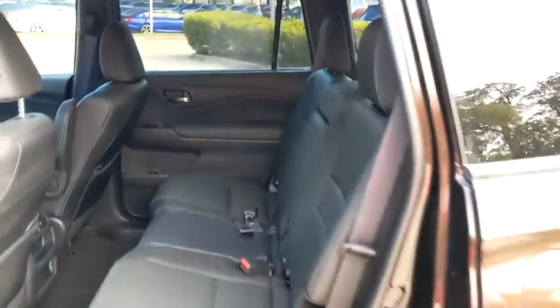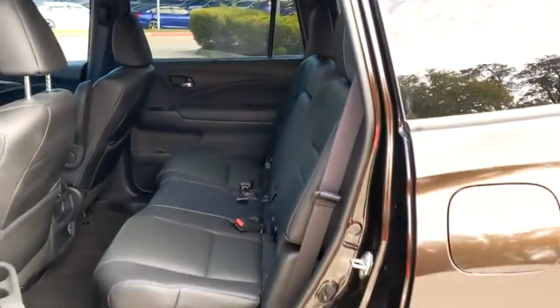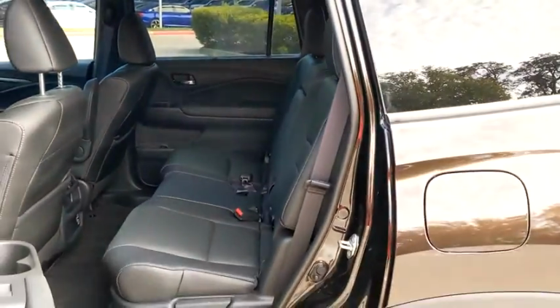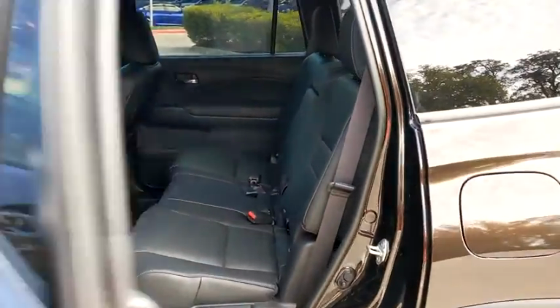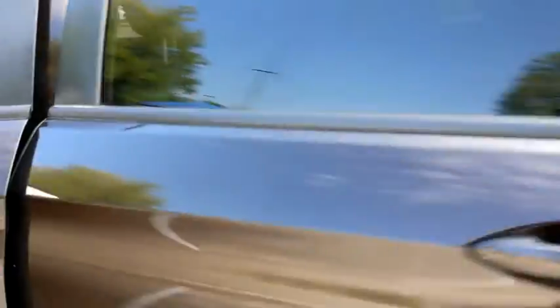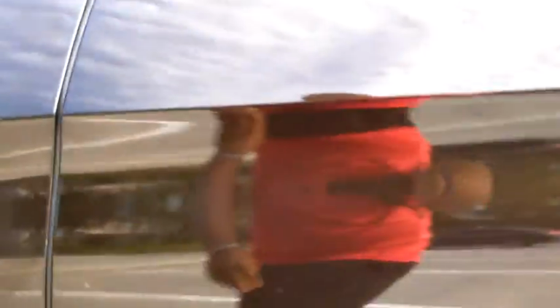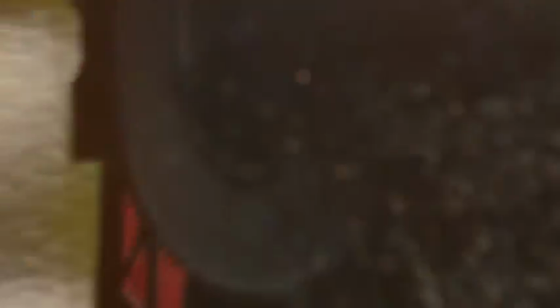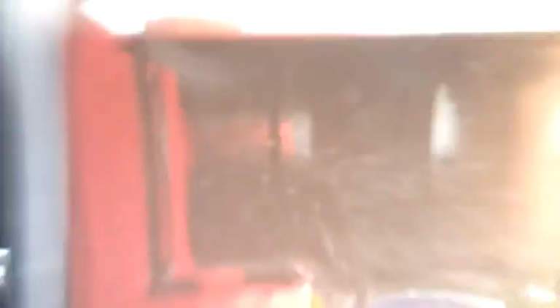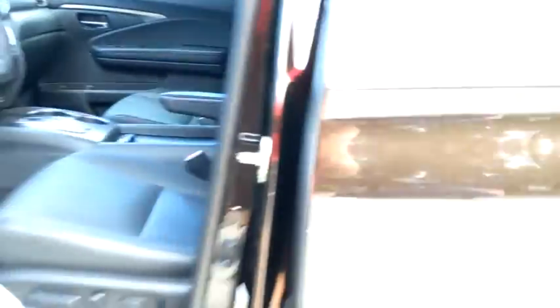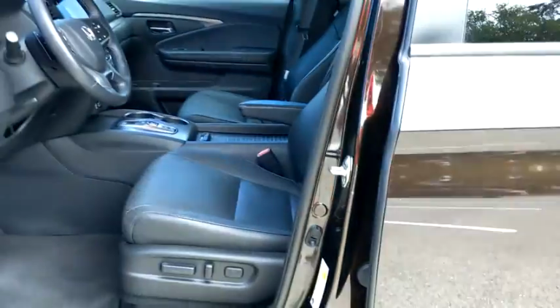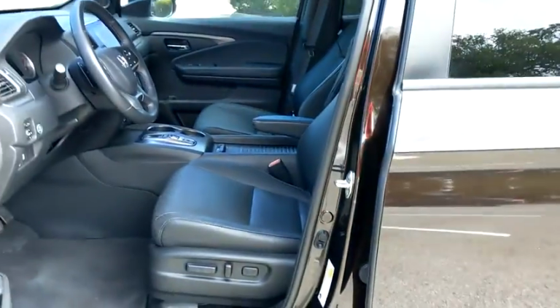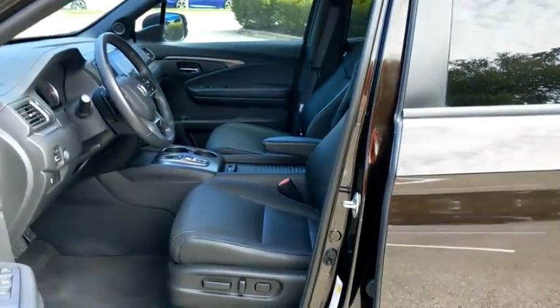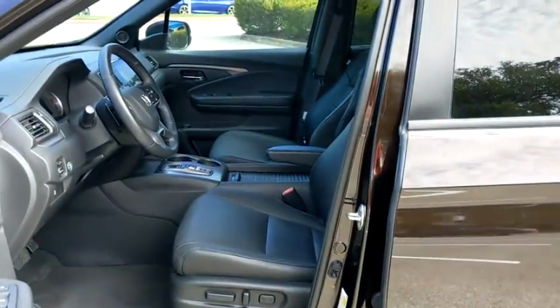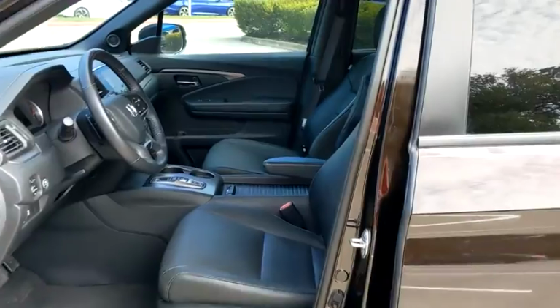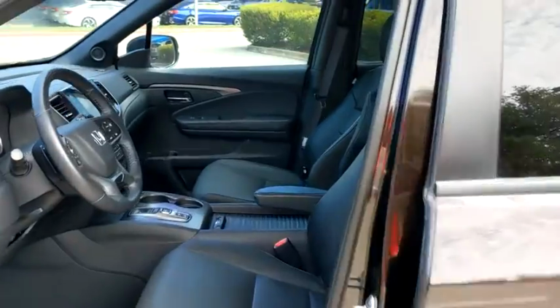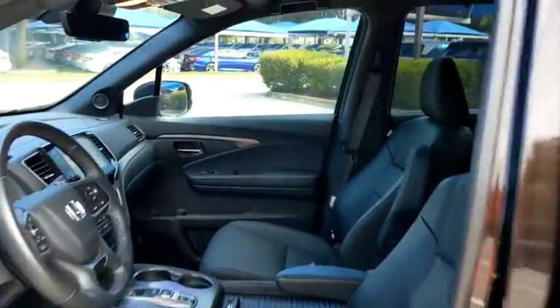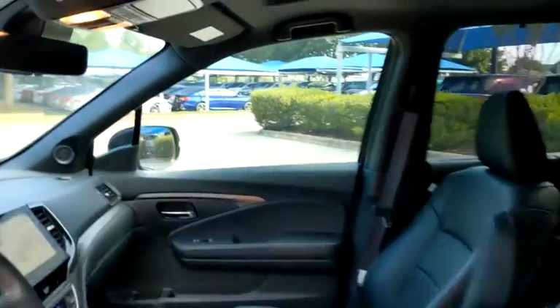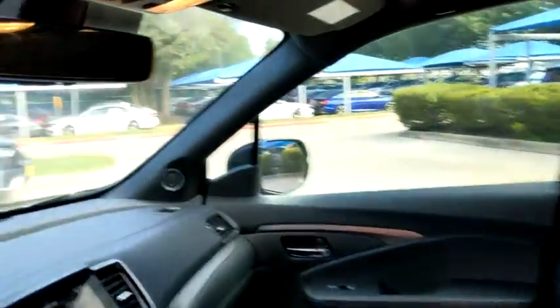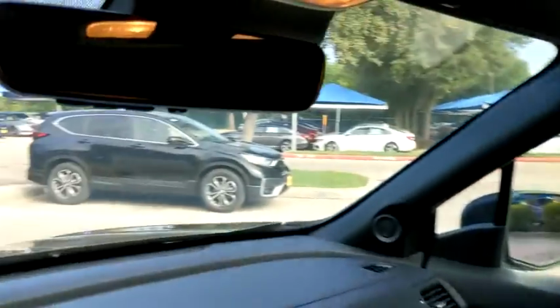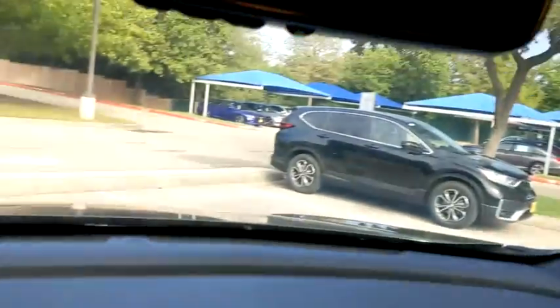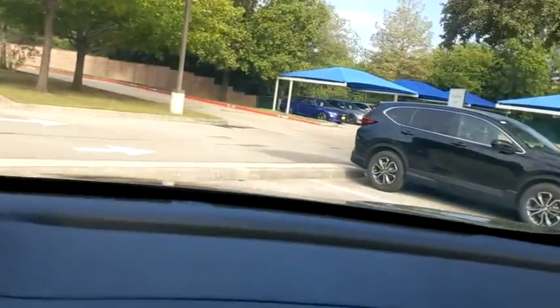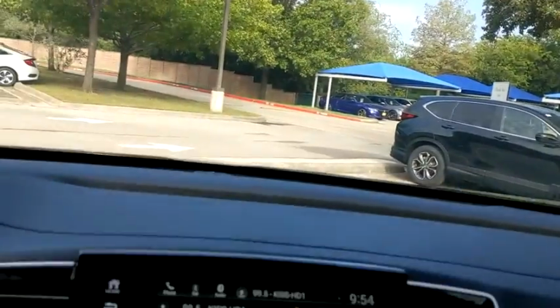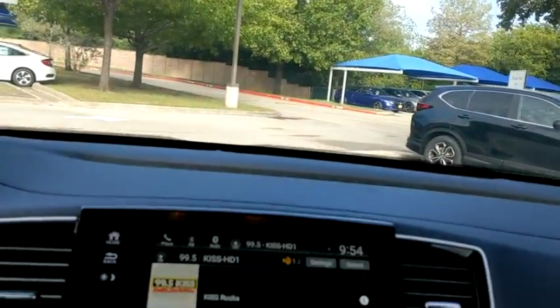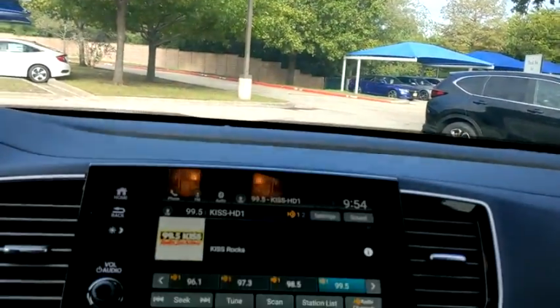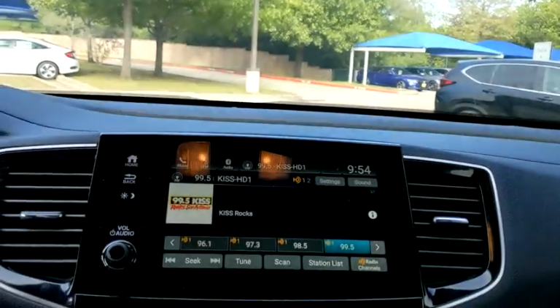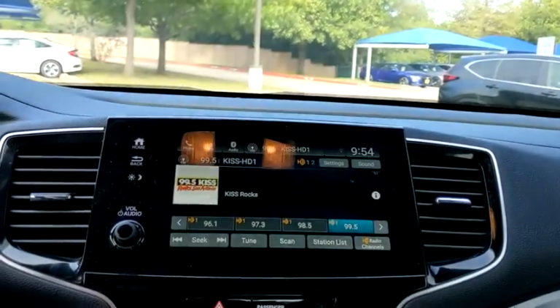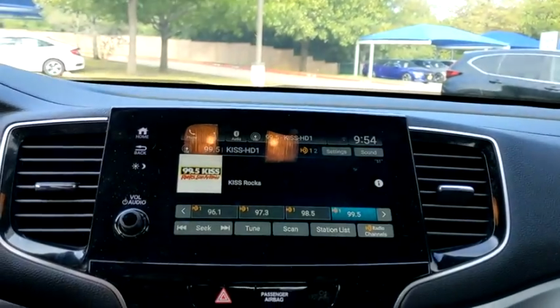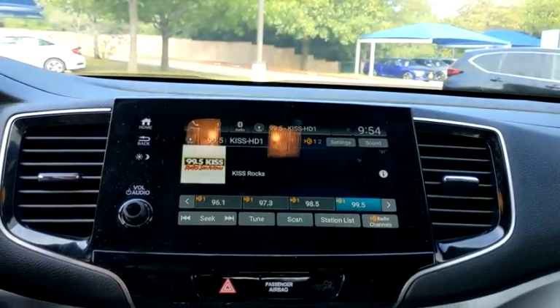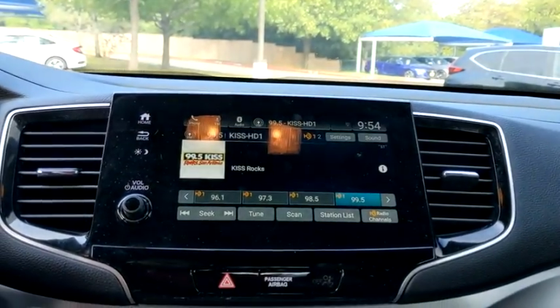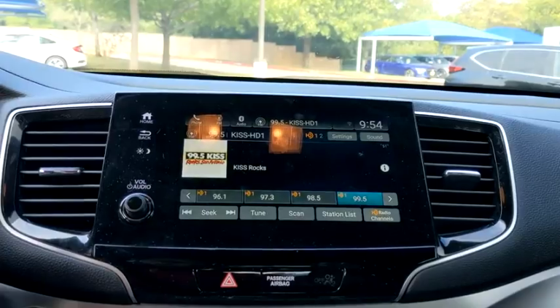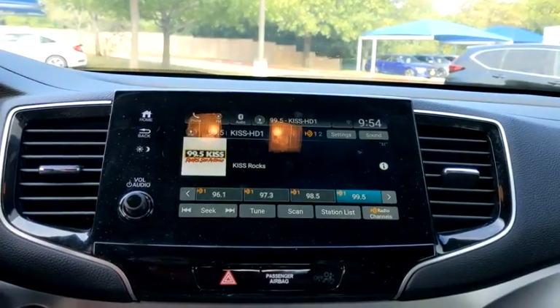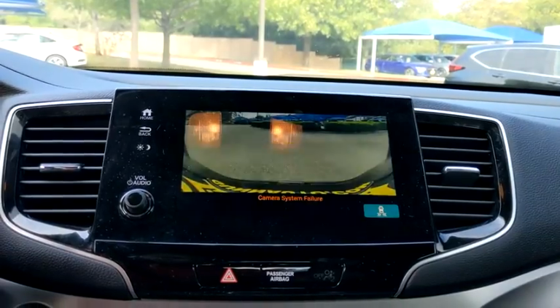Bluetooth, leather-wrapped steering wheel, power steering, adjustable steering wheel, auto-dimming rear-view mirror, keyless start, floor mats, aluminum wheels, four-wheel disc brakes.